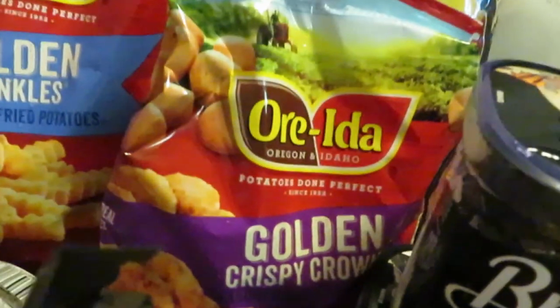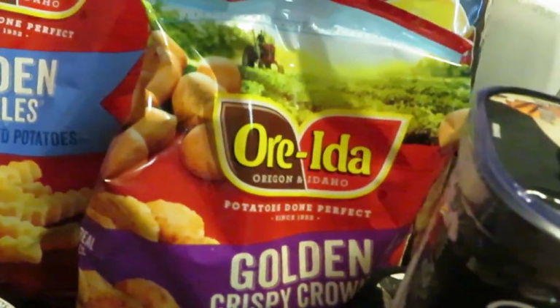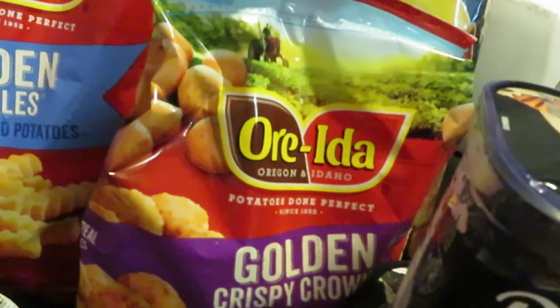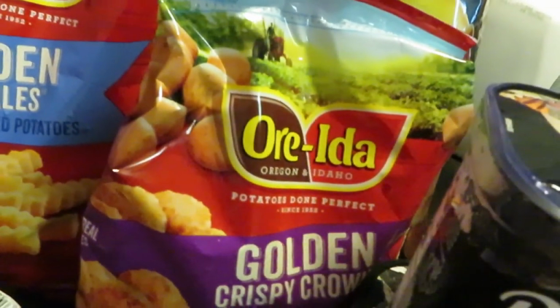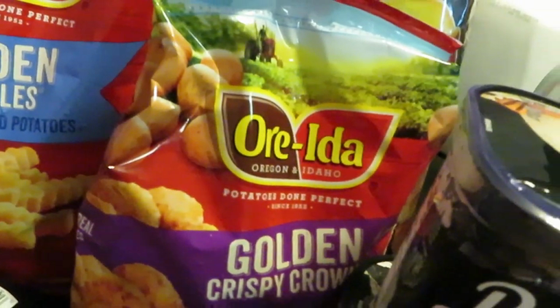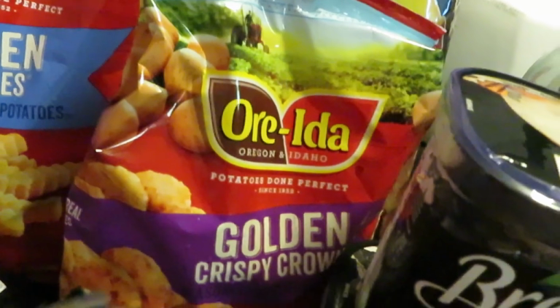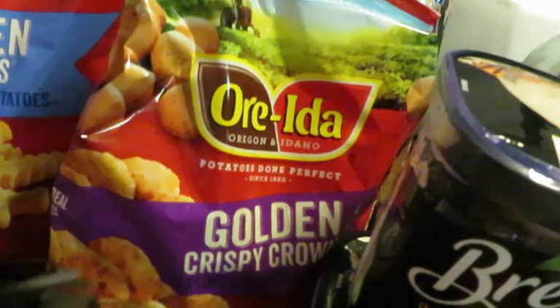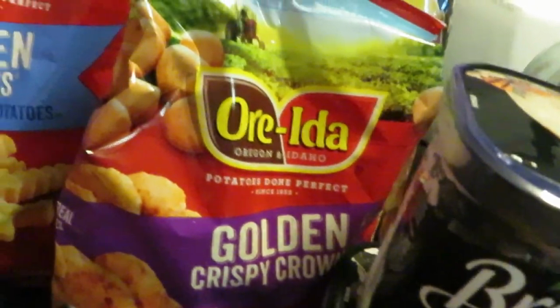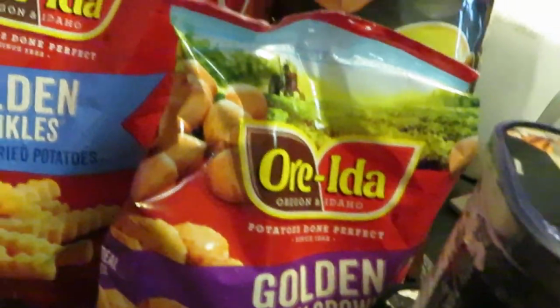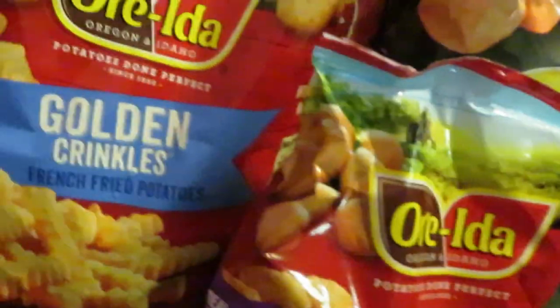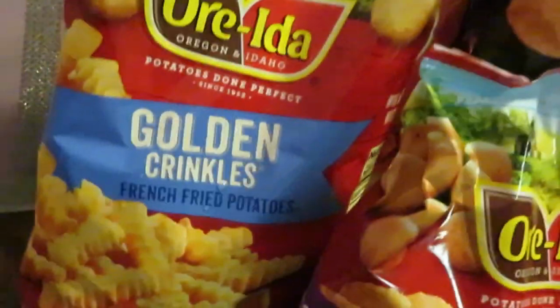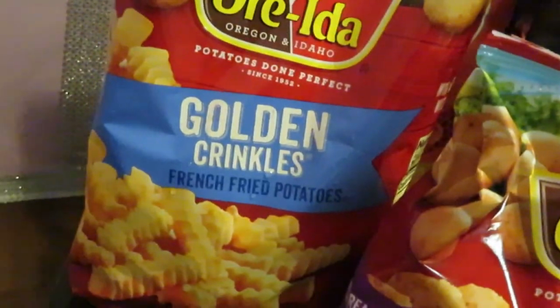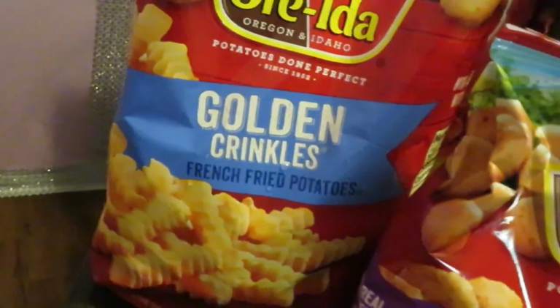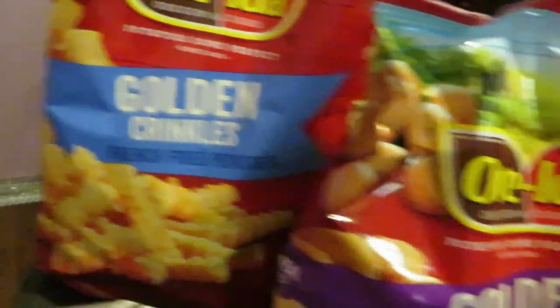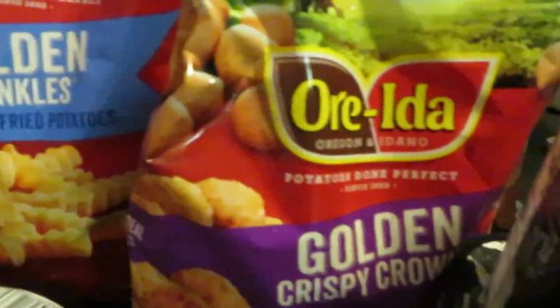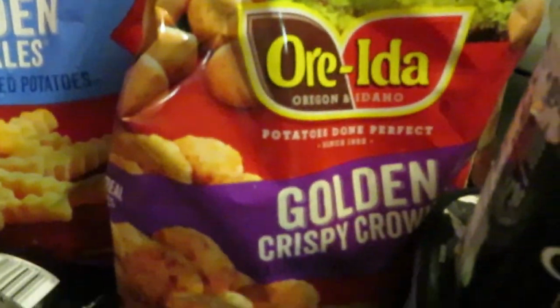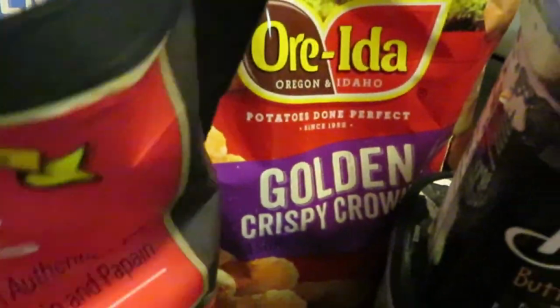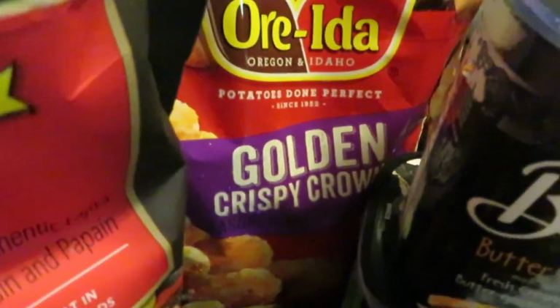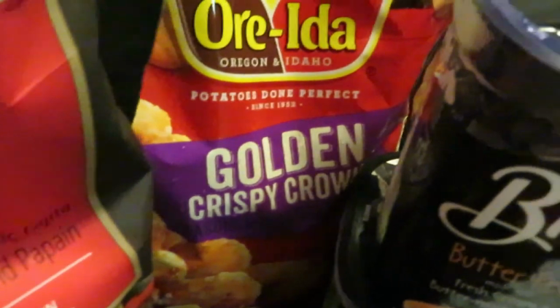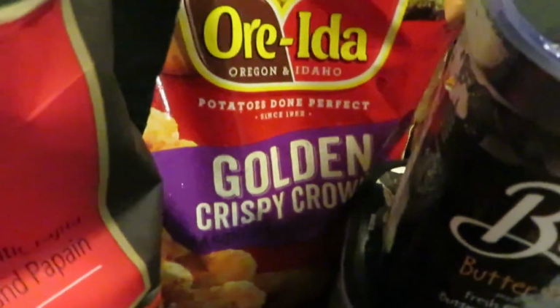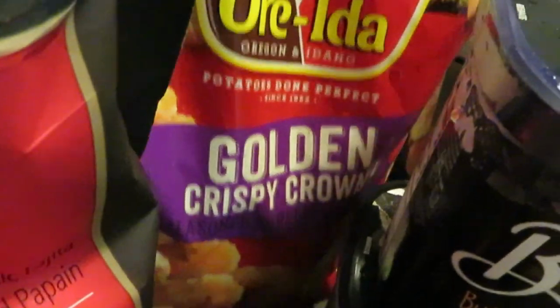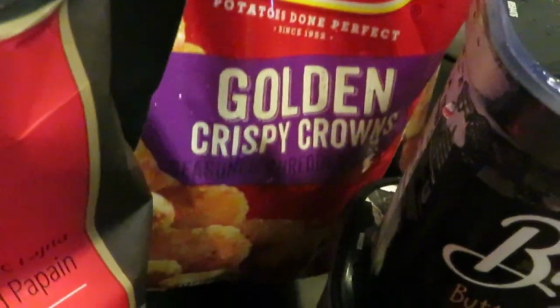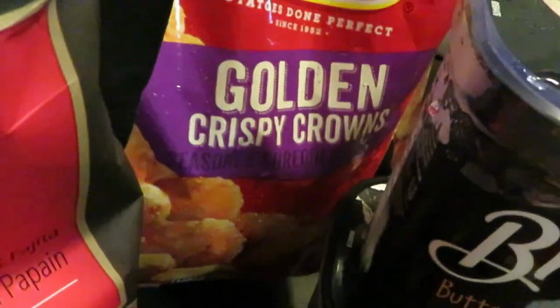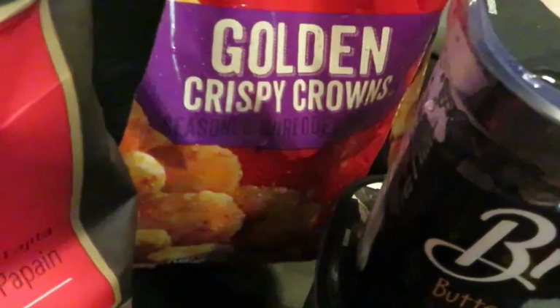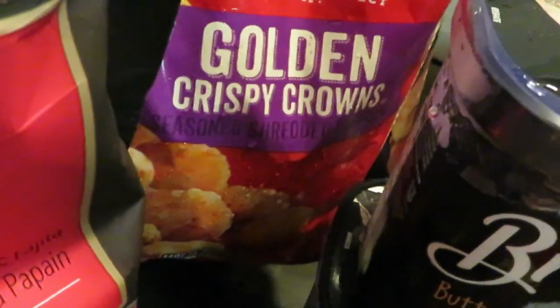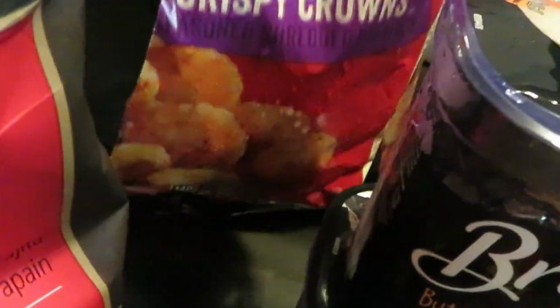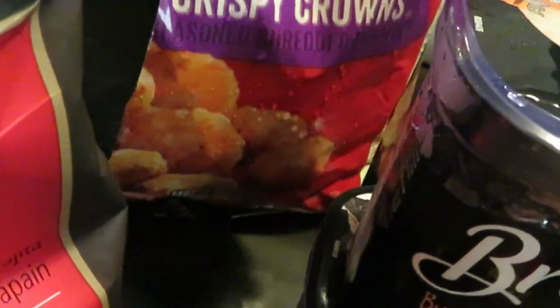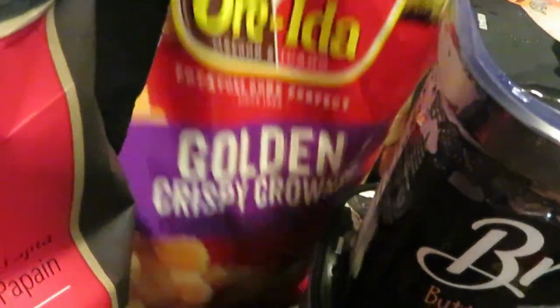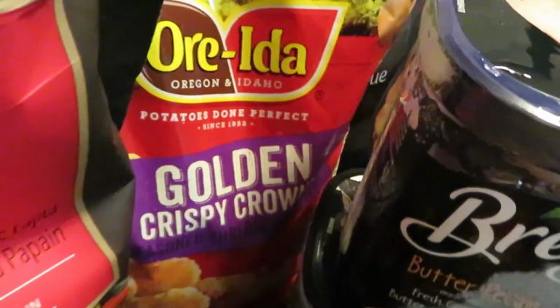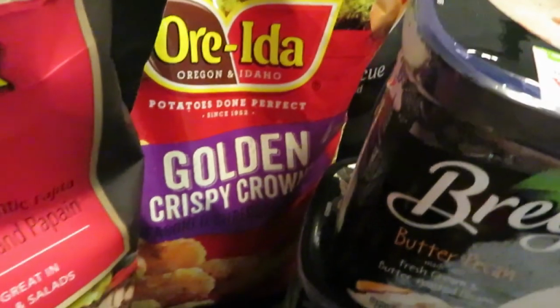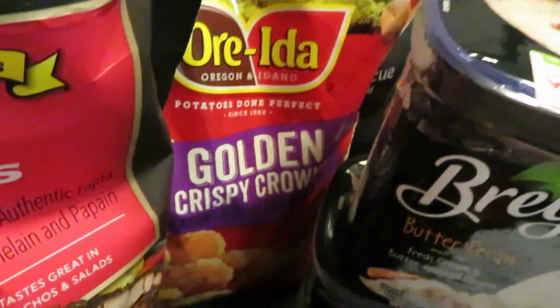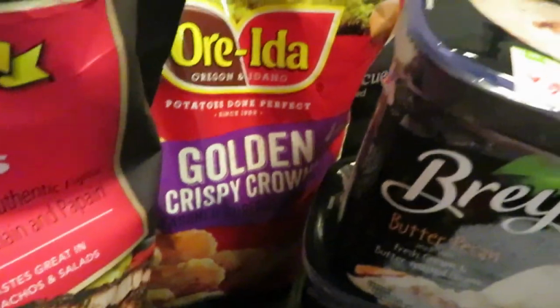The Ore-Ida fries — the Ore-Ida line, they are all BOGO this week. I grabbed the golden crinkles and I also grabbed the crispy crowns. These are like the little hash brown coins, the little circle ones — perfect for breakfast.